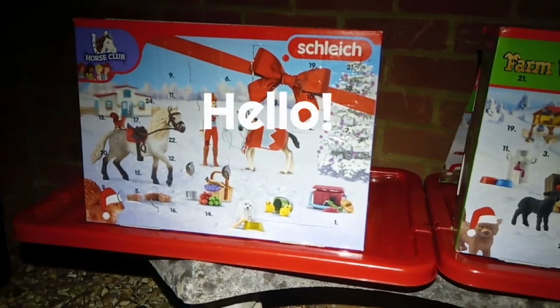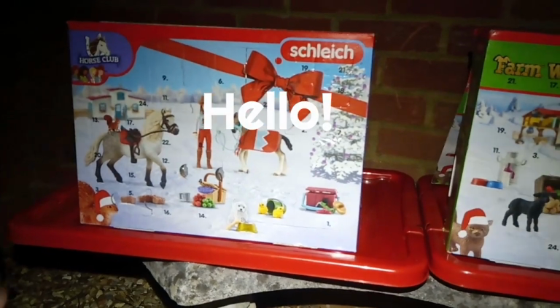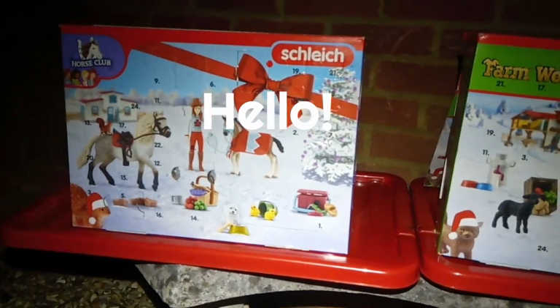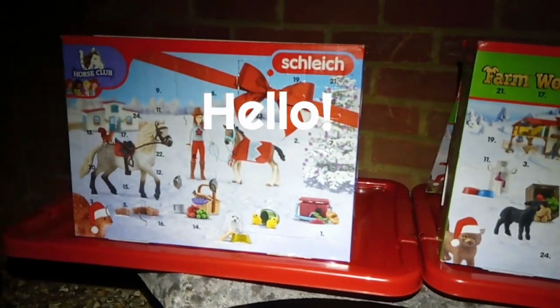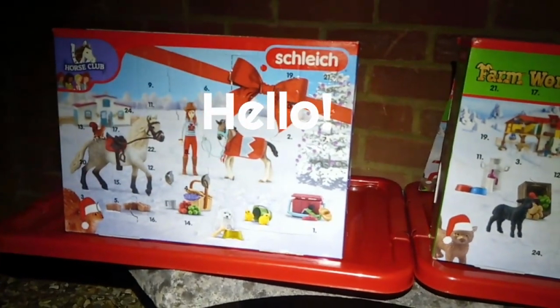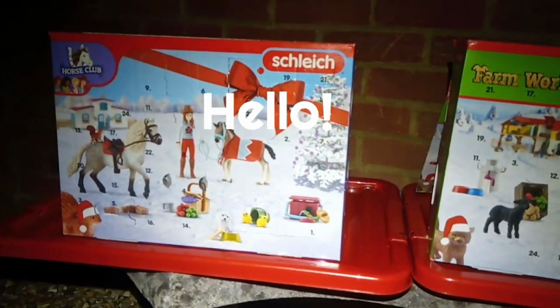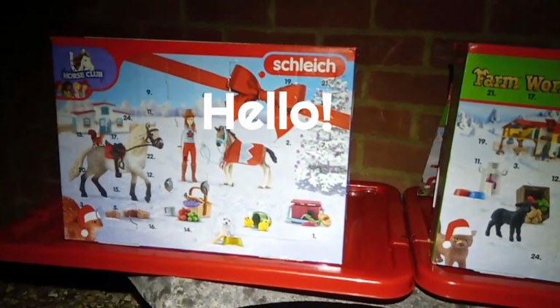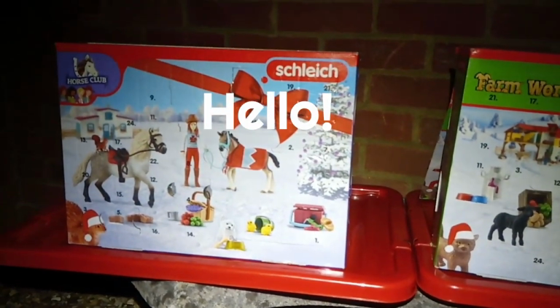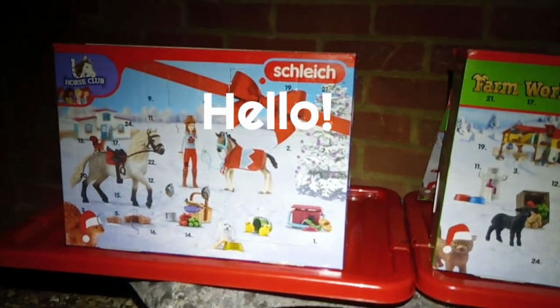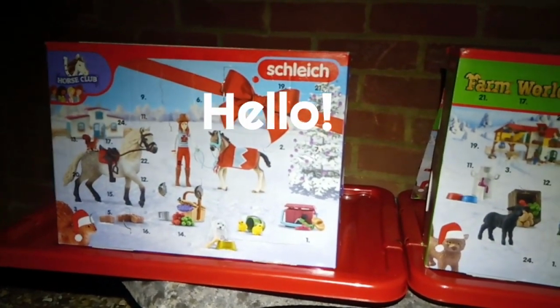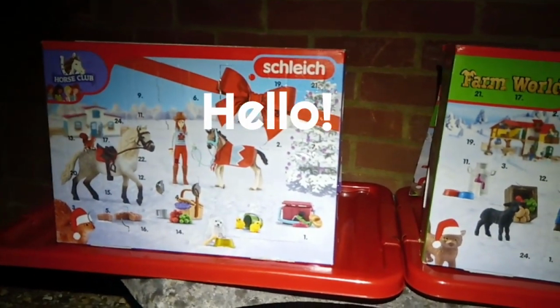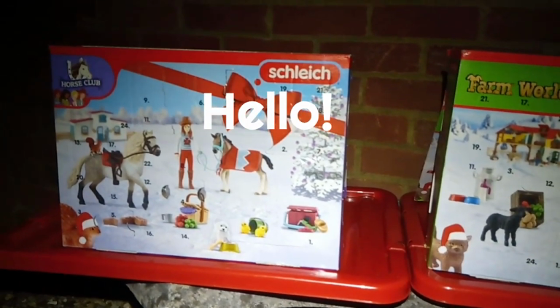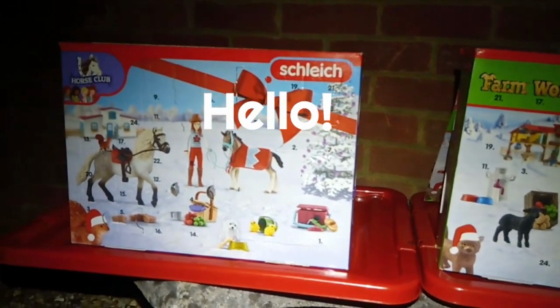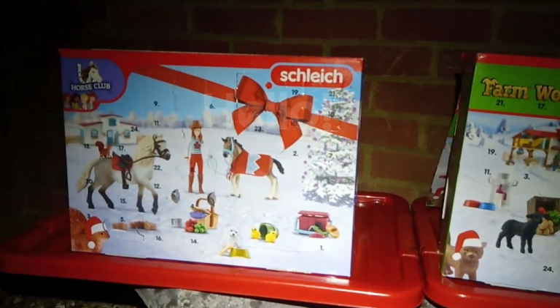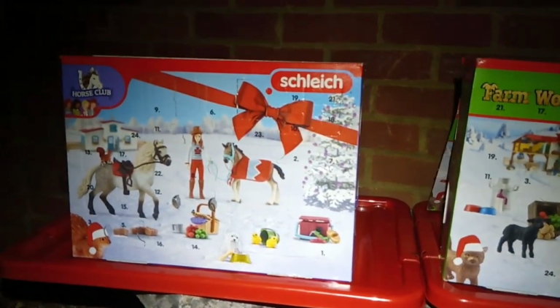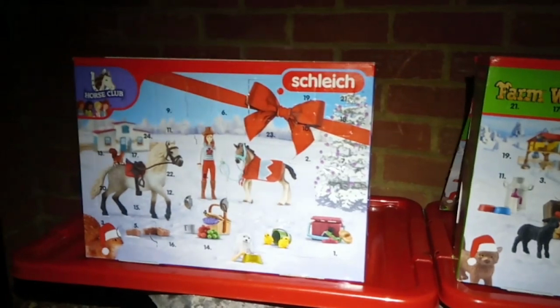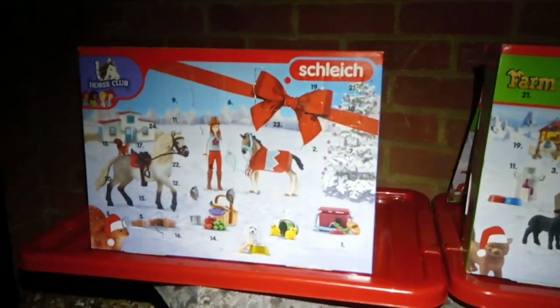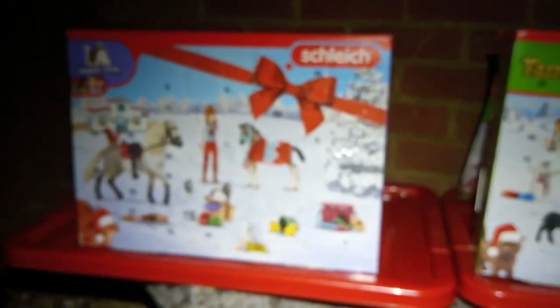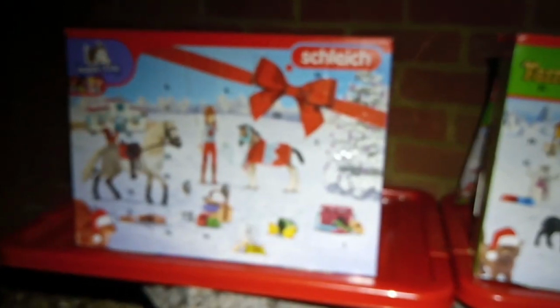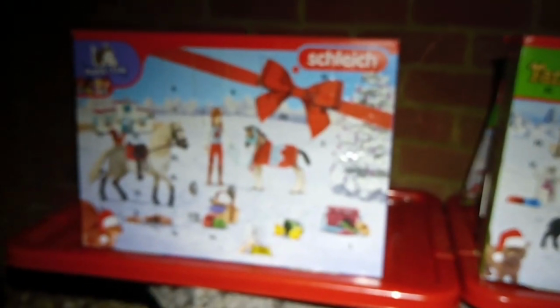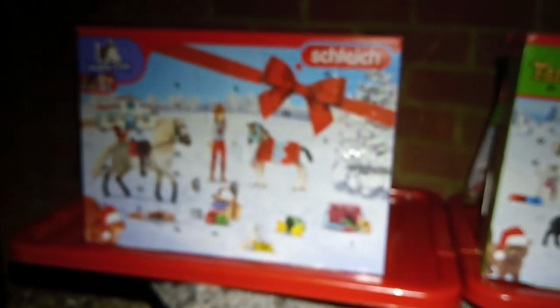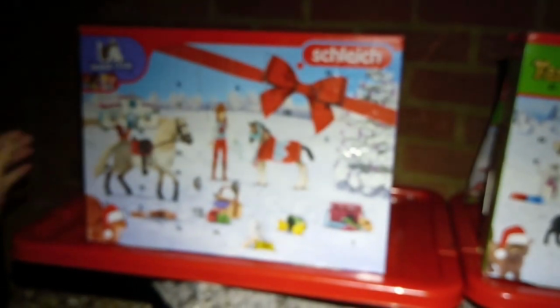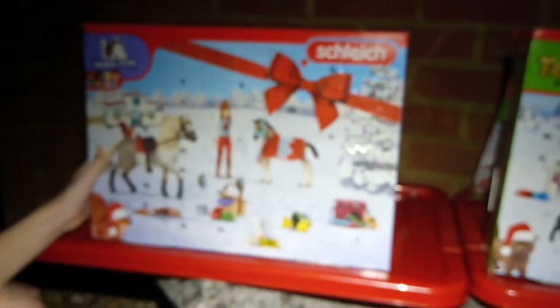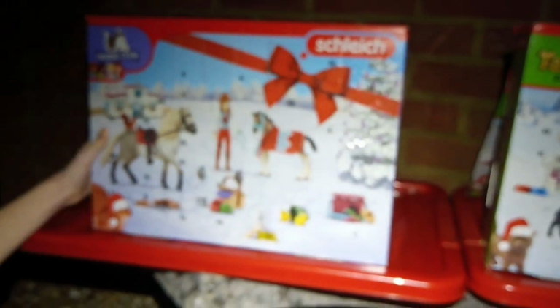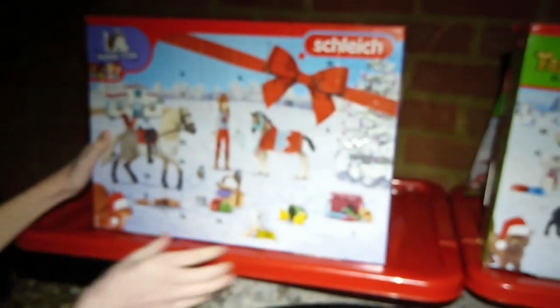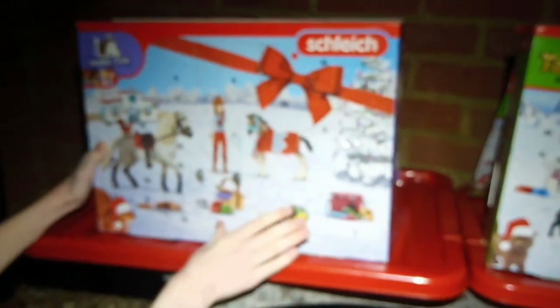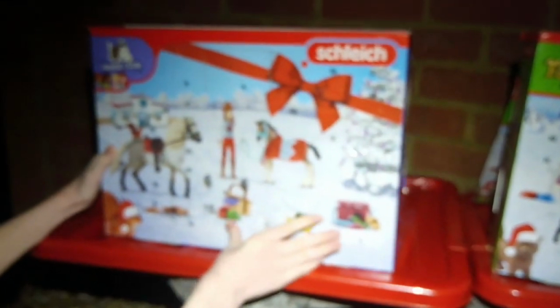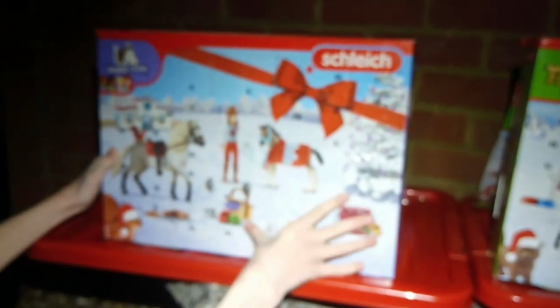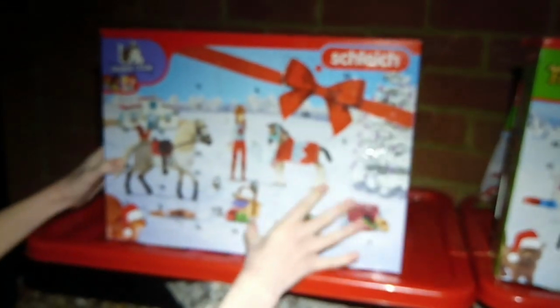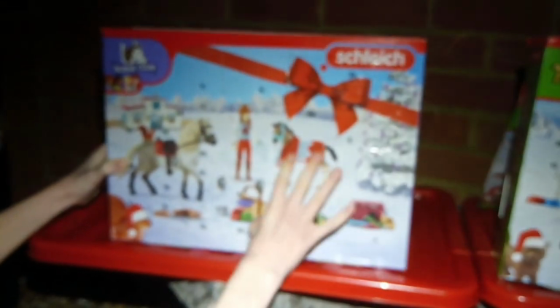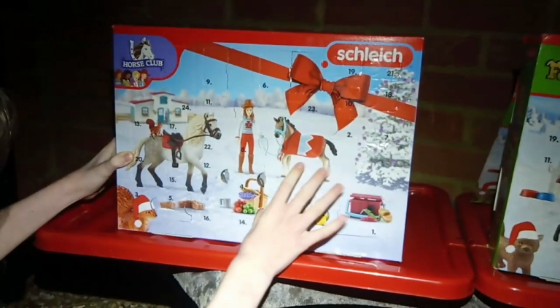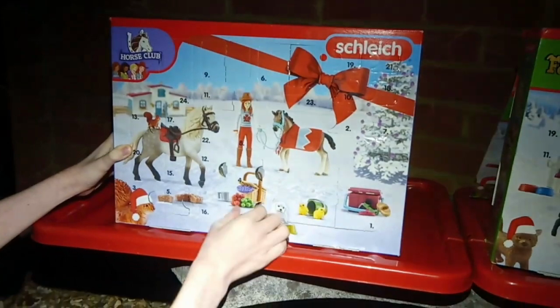We haven't watched the video again. I'm not sure when I'm going to — I might save it as a special treat for the last door, or hopefully sooner. But today we're opening day 14.